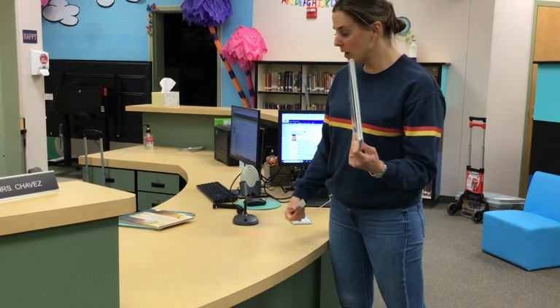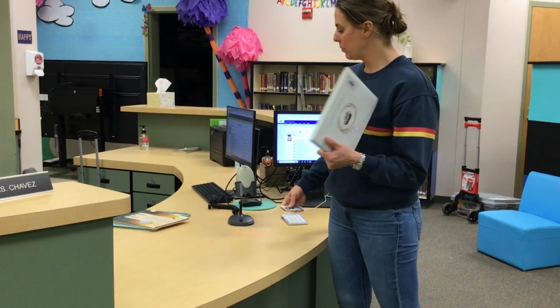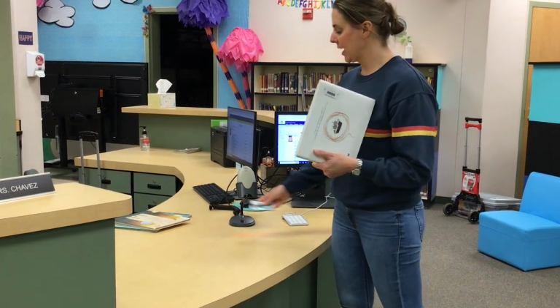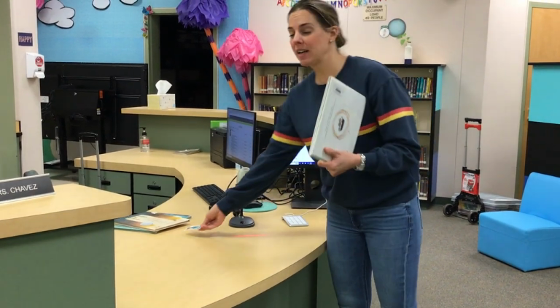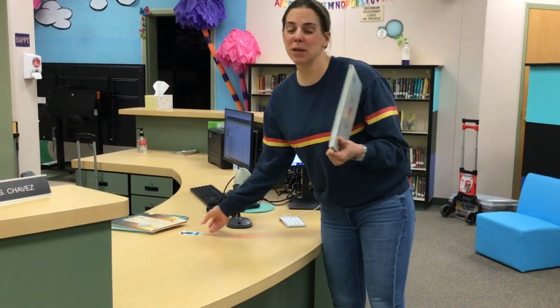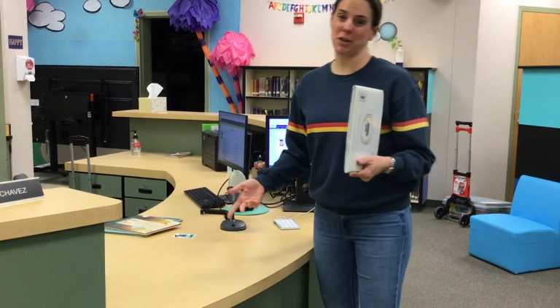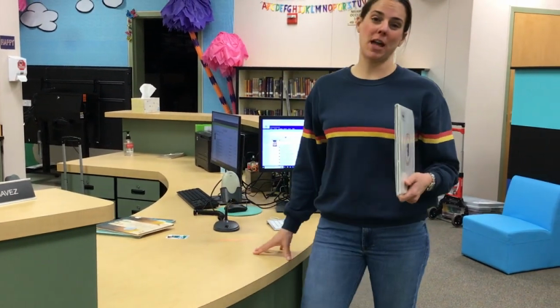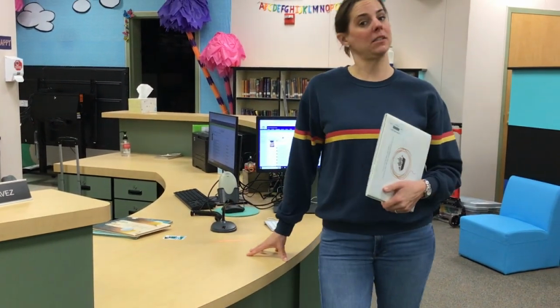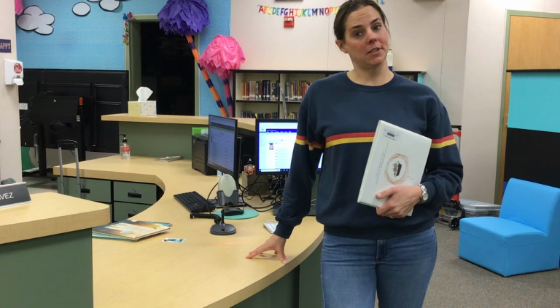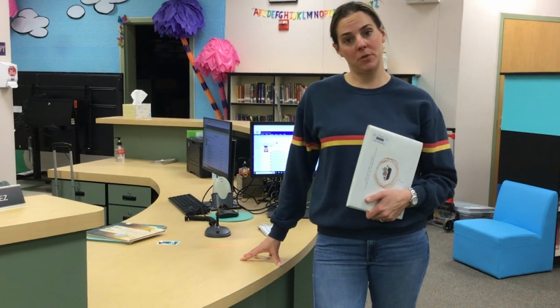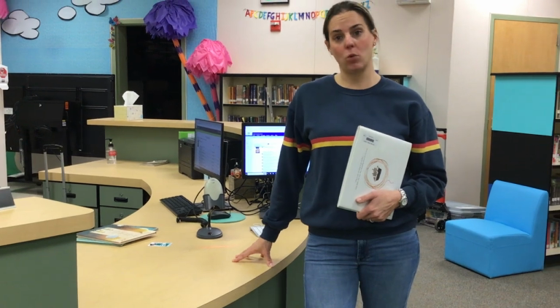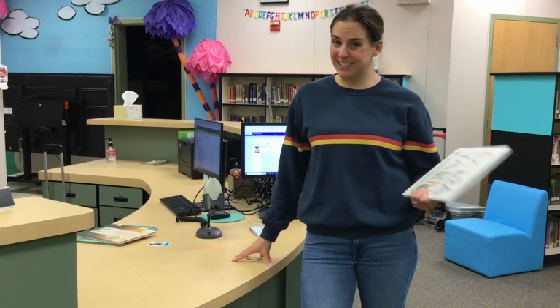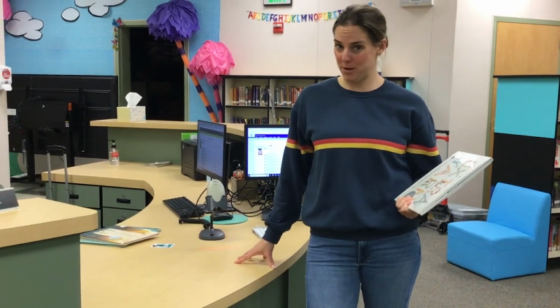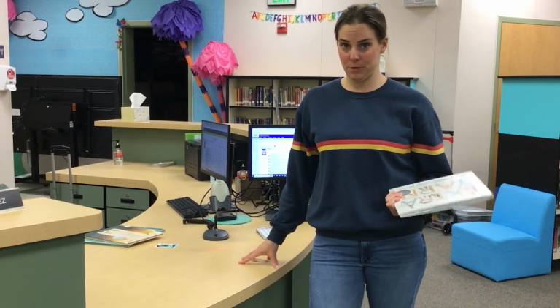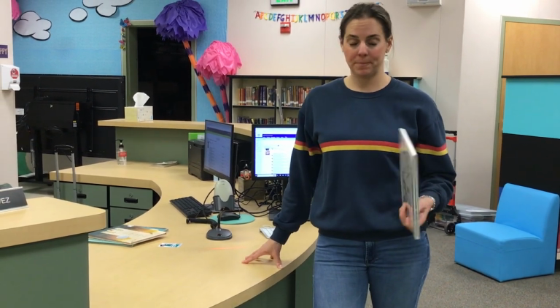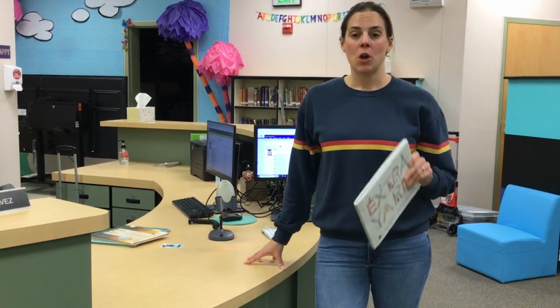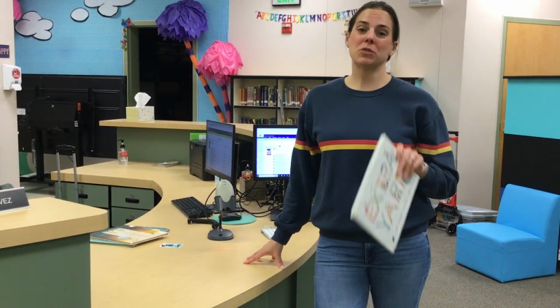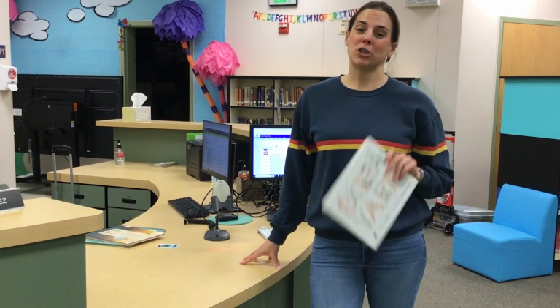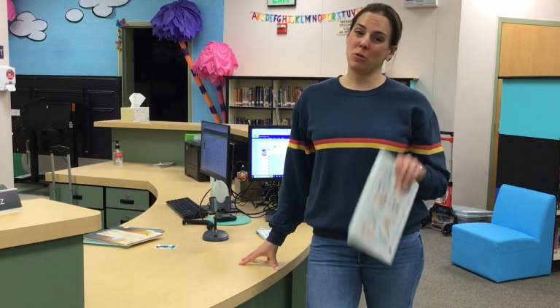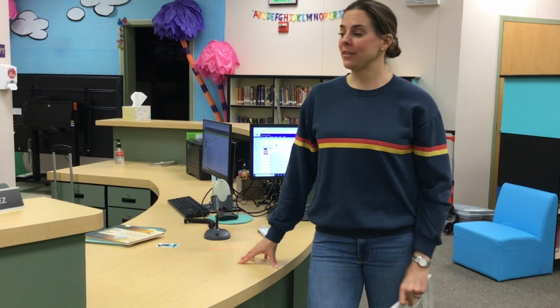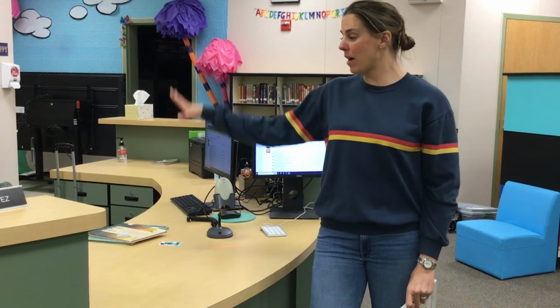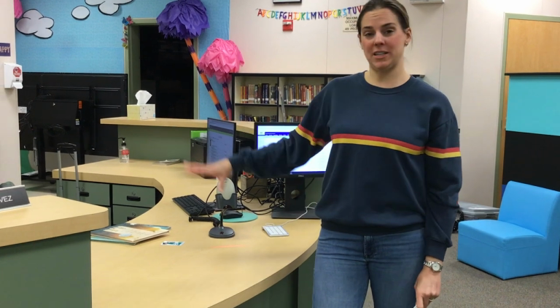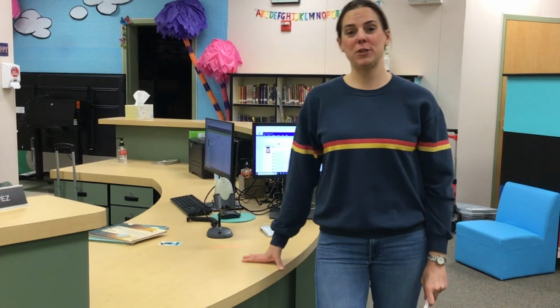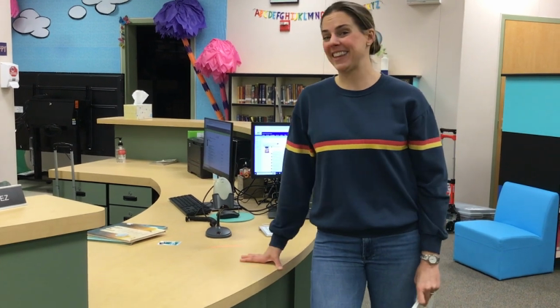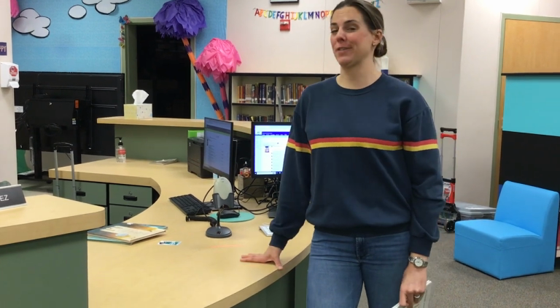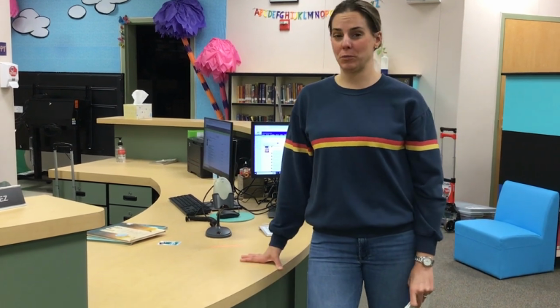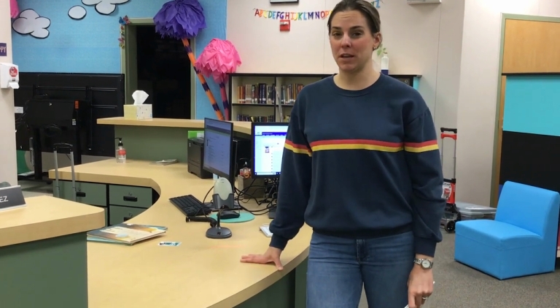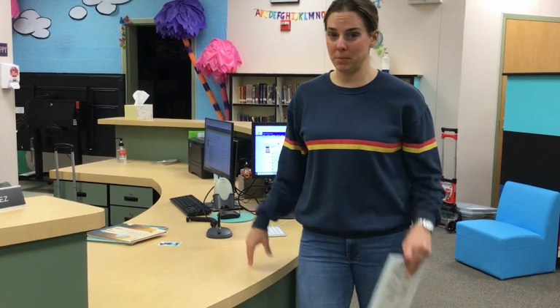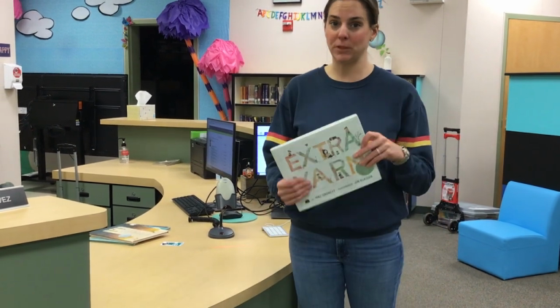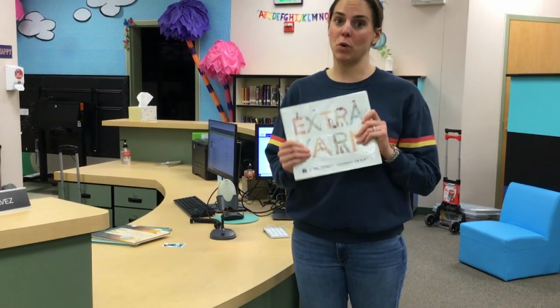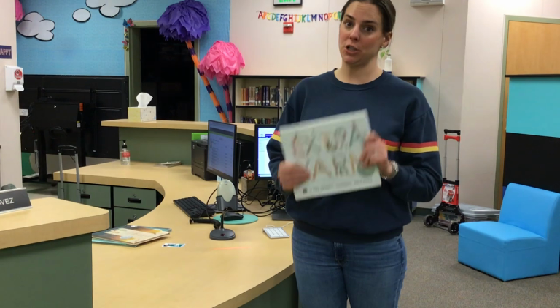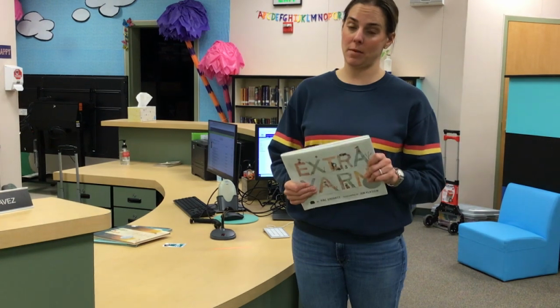Once we have the book scanned — and sometimes I'm here to help you with that, or Mrs. Leung is here to help you, or a volunteer might be here — we always want to make sure, one more reminder, that whoever is here, we should be saying thank you to that person. We want to think about the people that help us do what we need to do in the library.